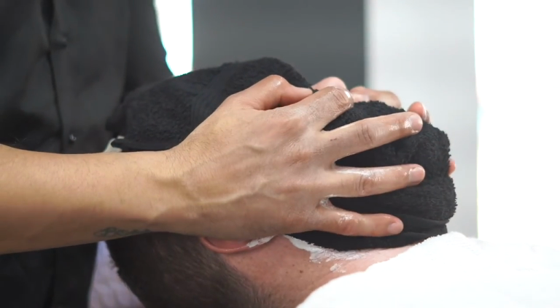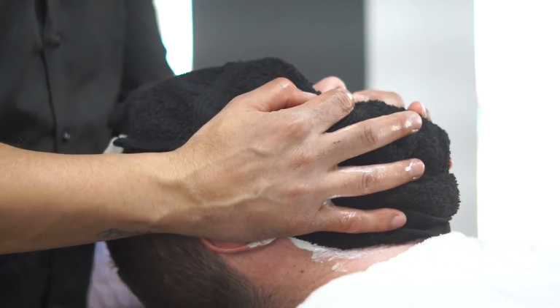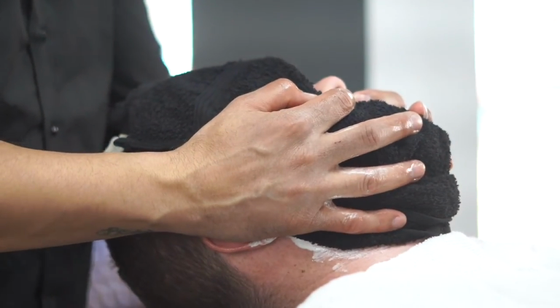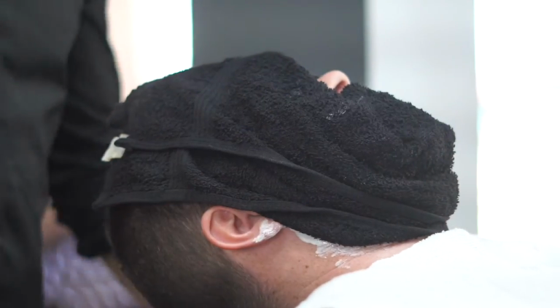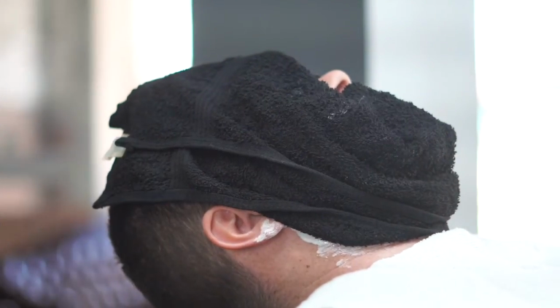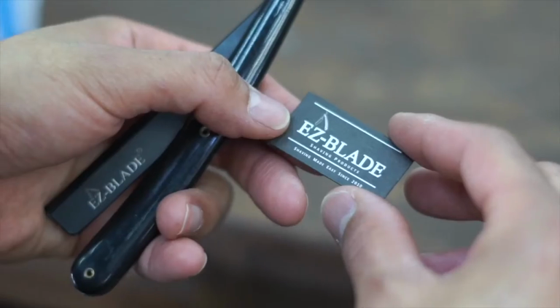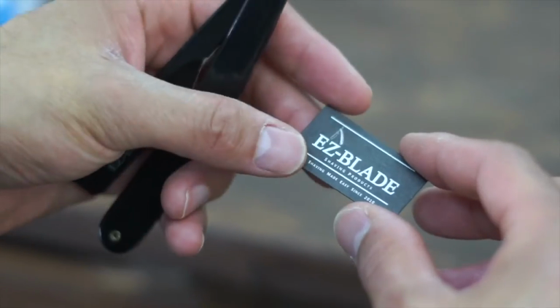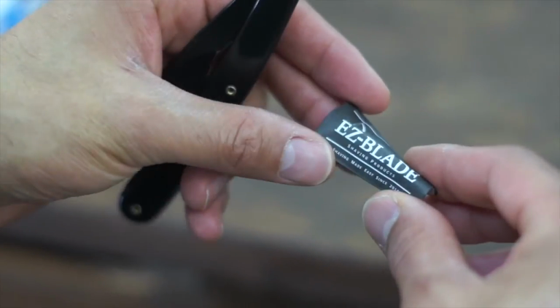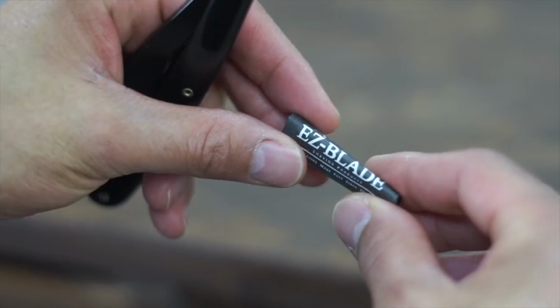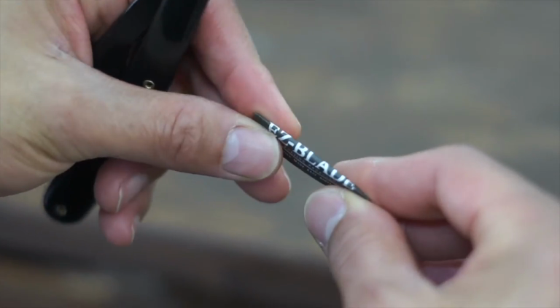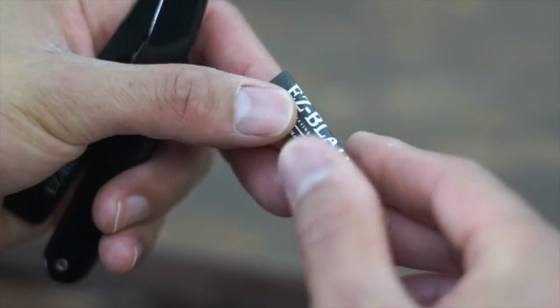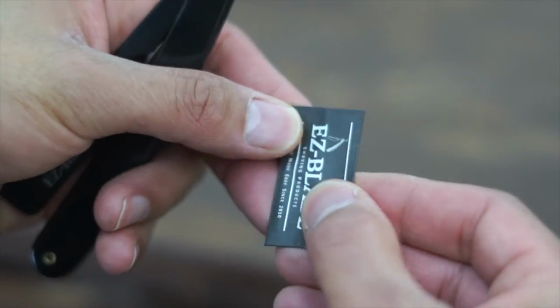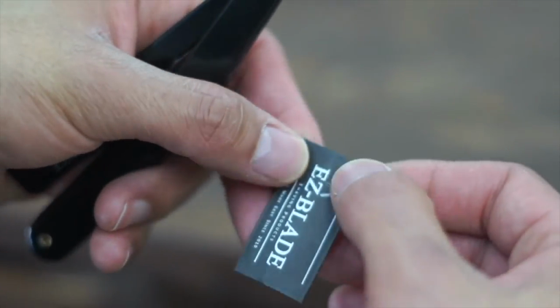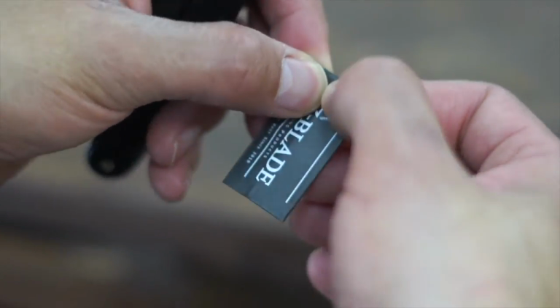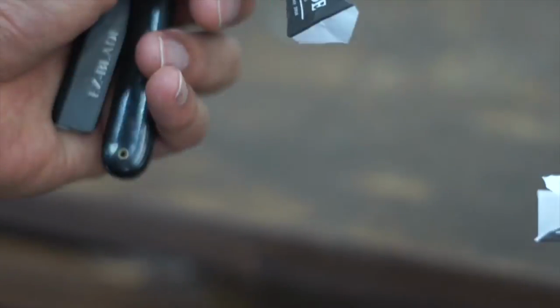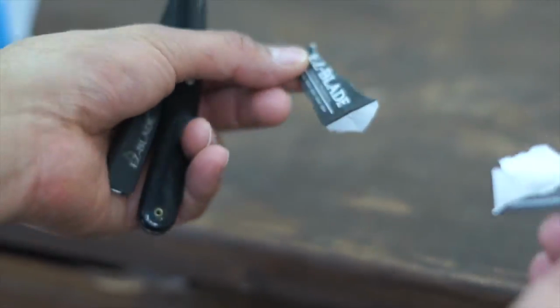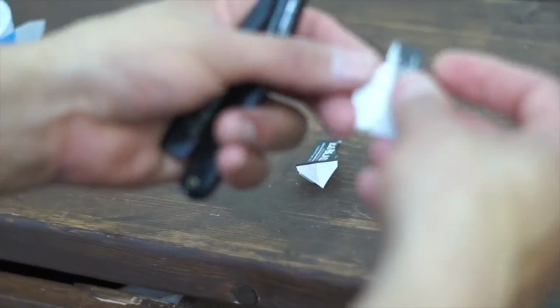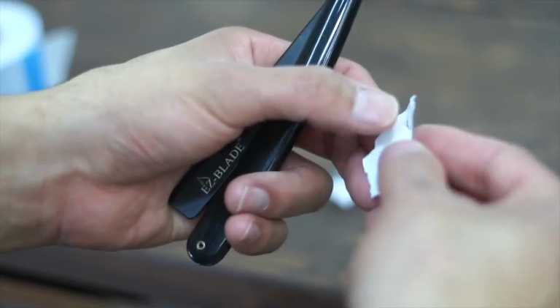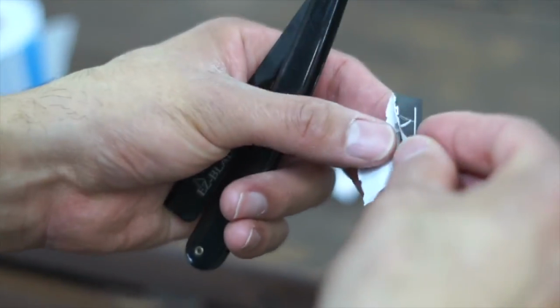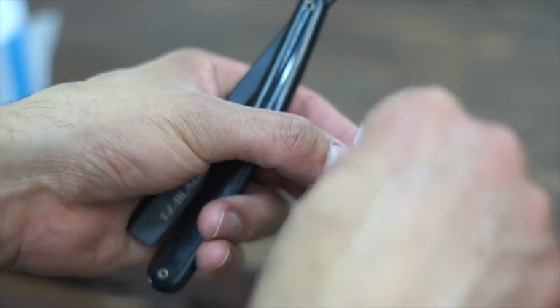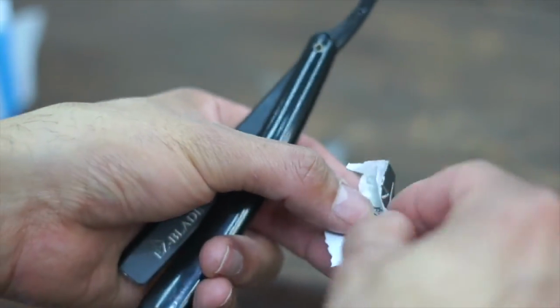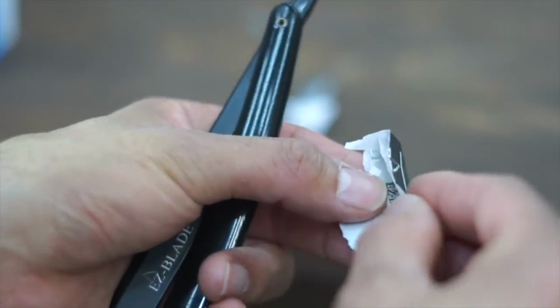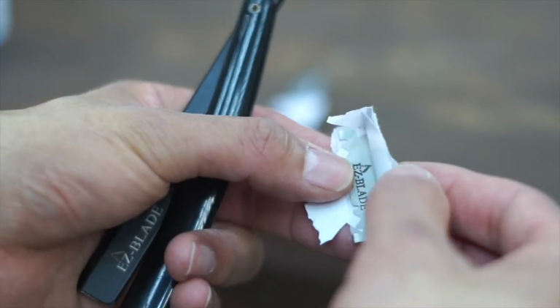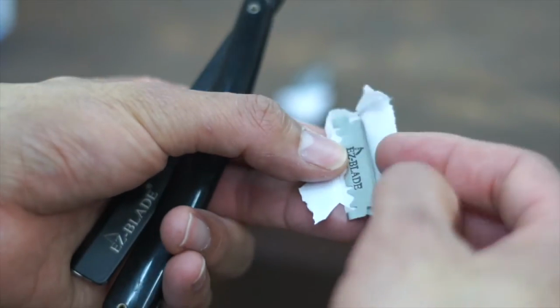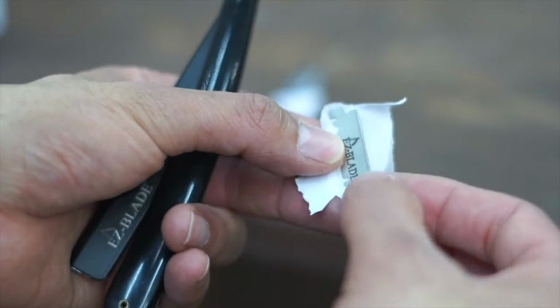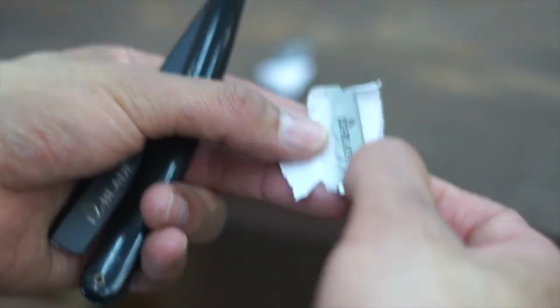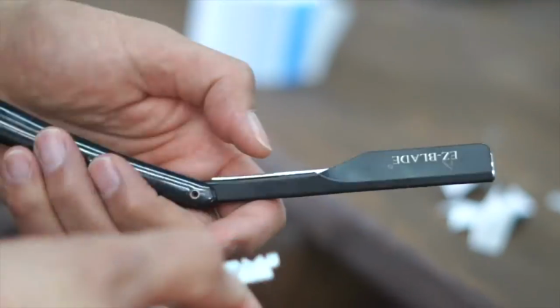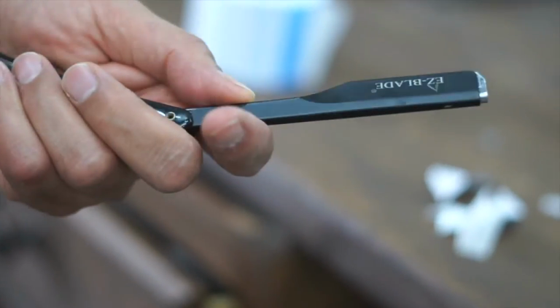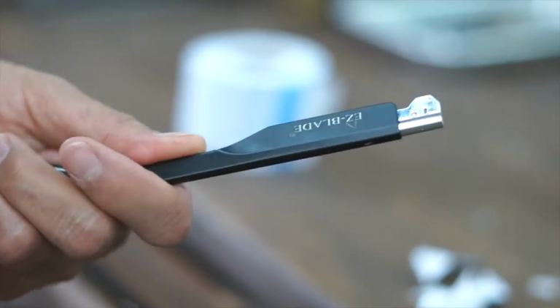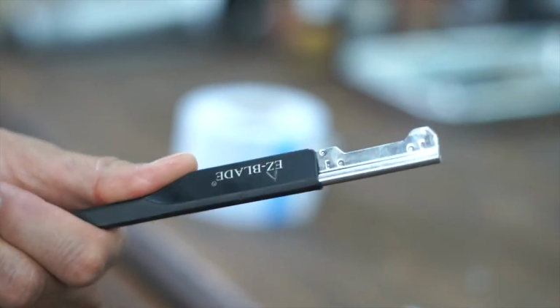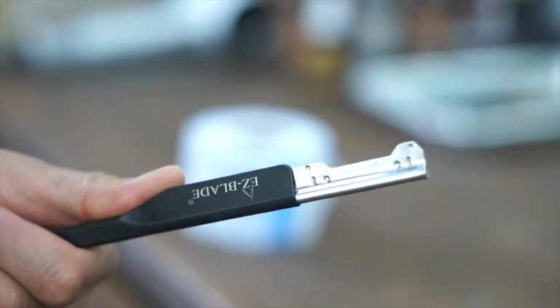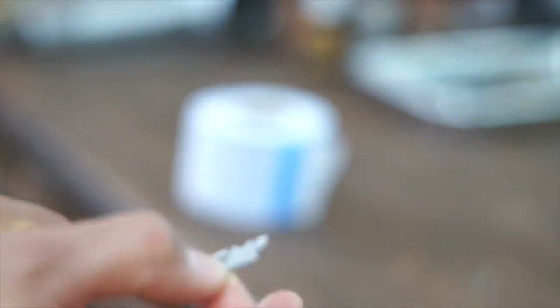Now when you grab the Easy Blade Royal Shave Kit, you're going to have the option to choose the straight razor of your choice. In this particular case, we're using the Pitch Black Straight Razor and also loading it with the Easy Blade Double Edge Razor.